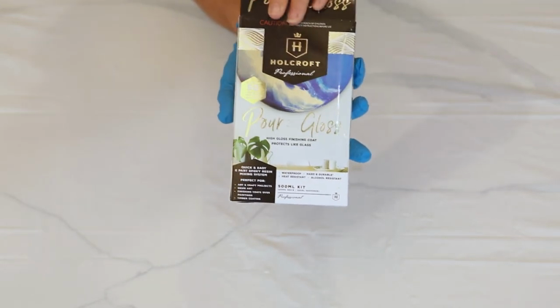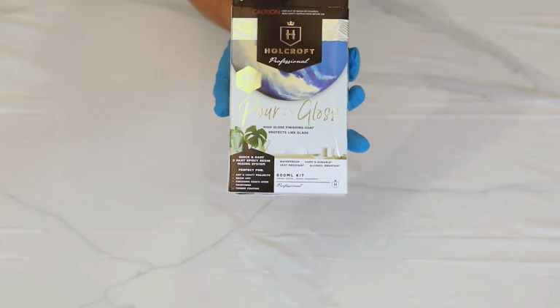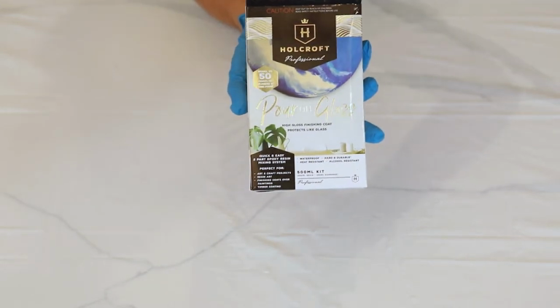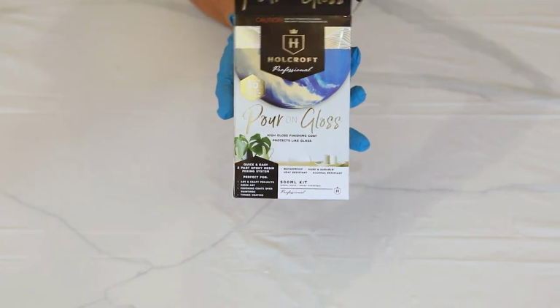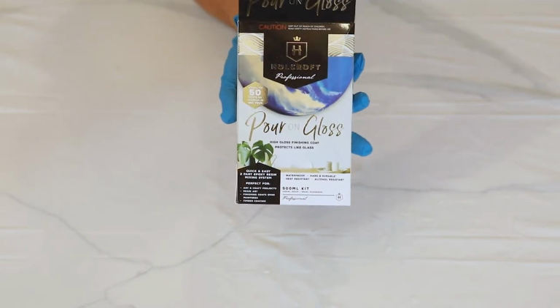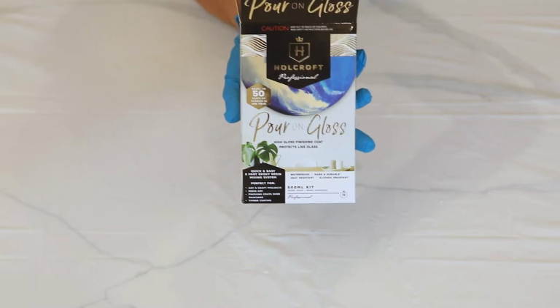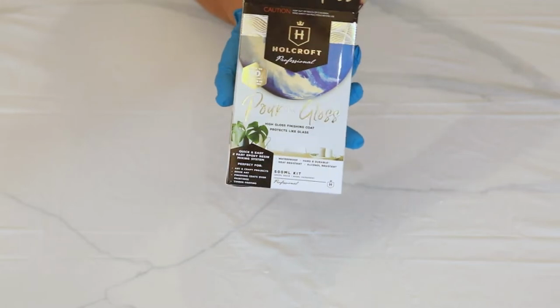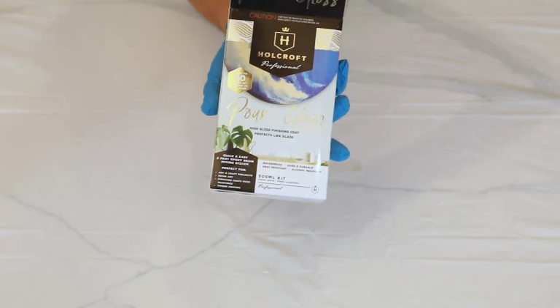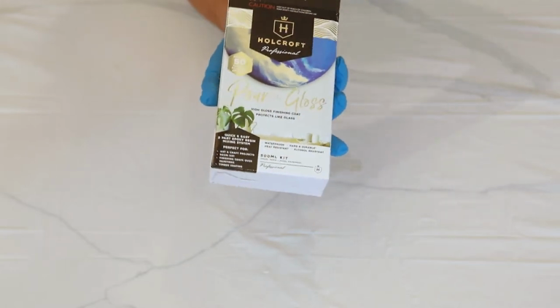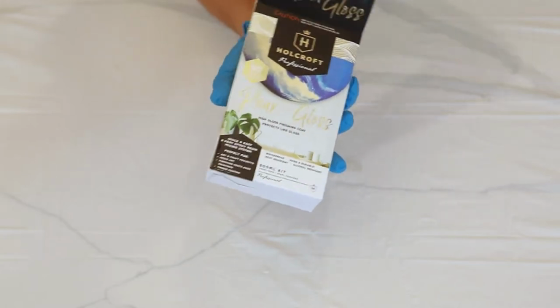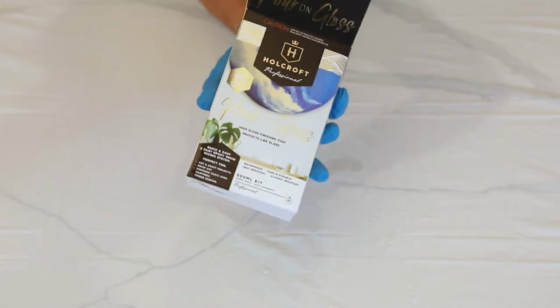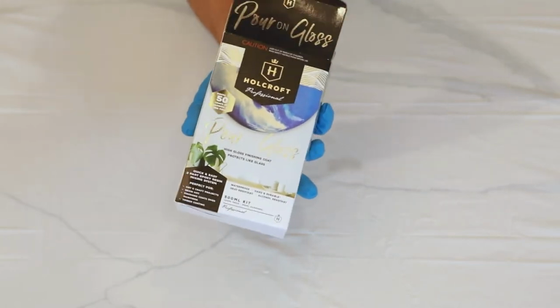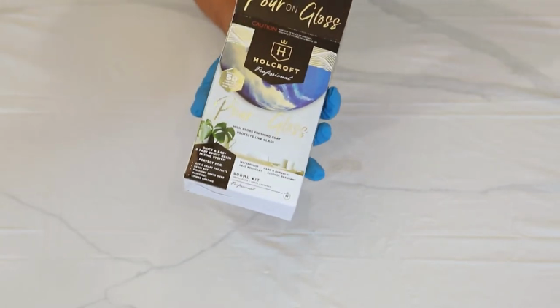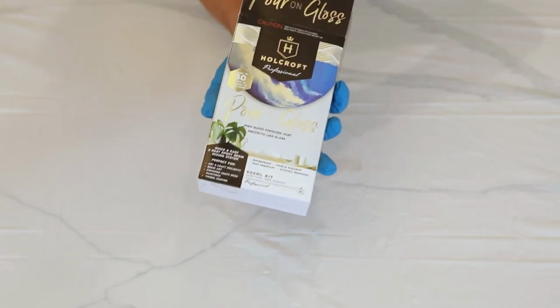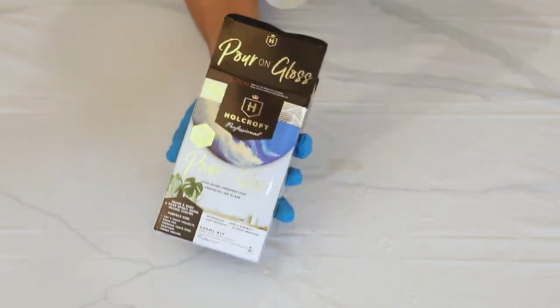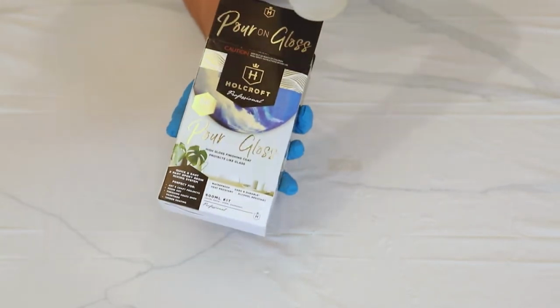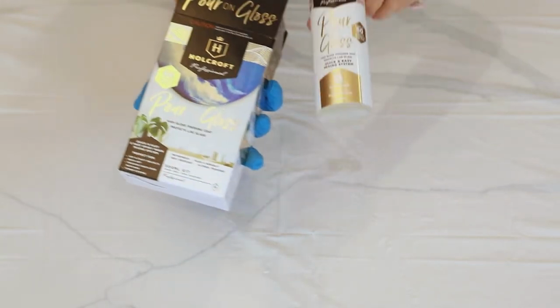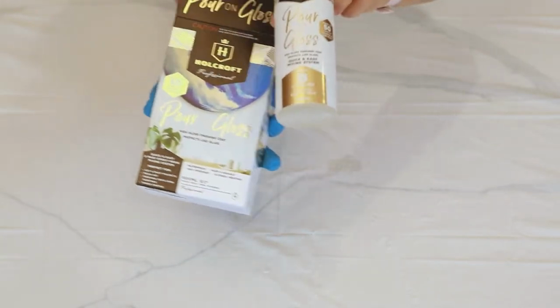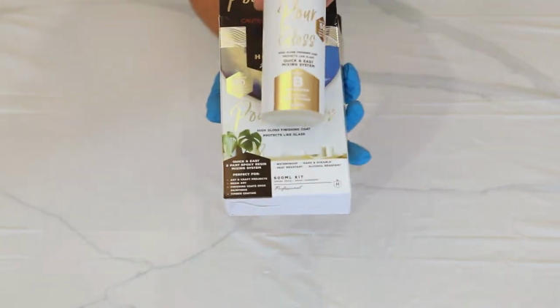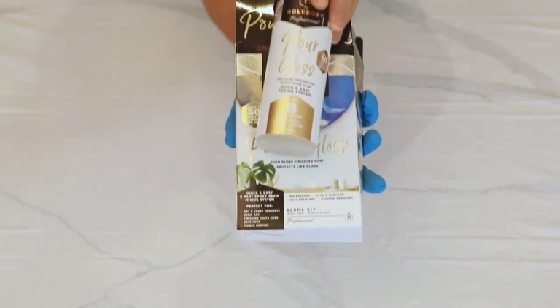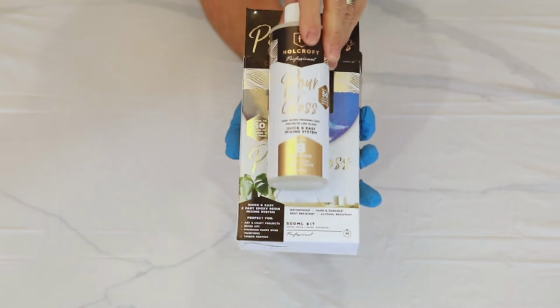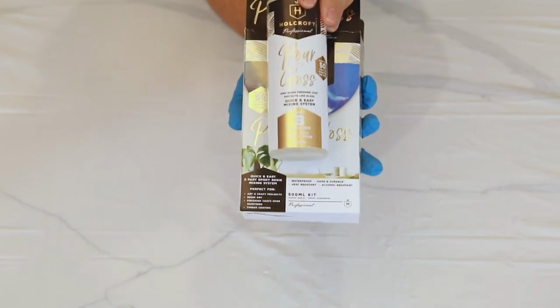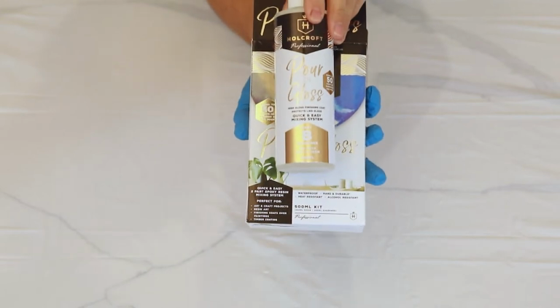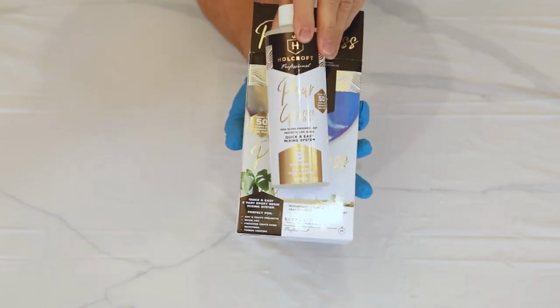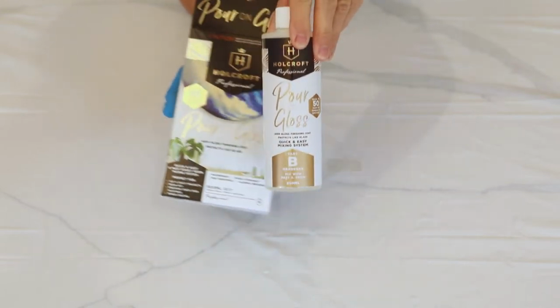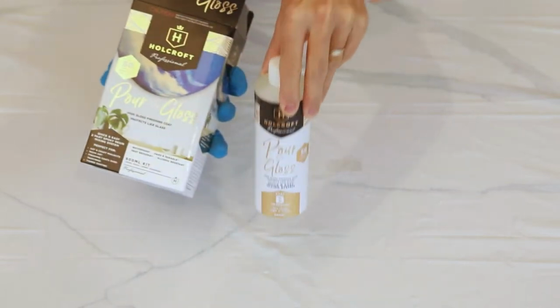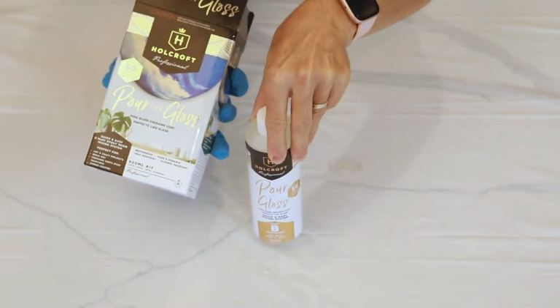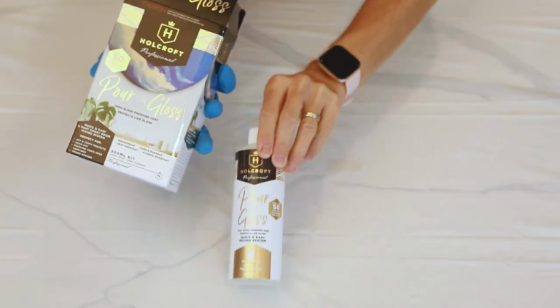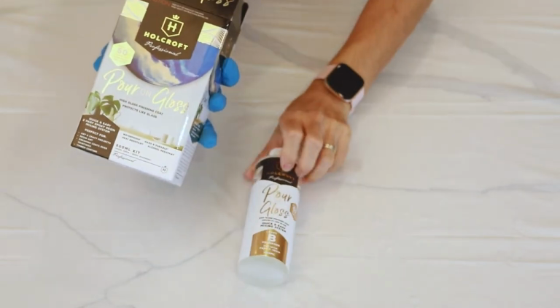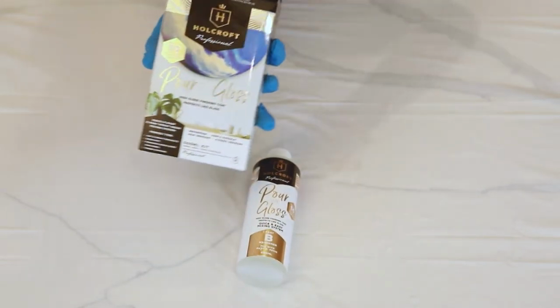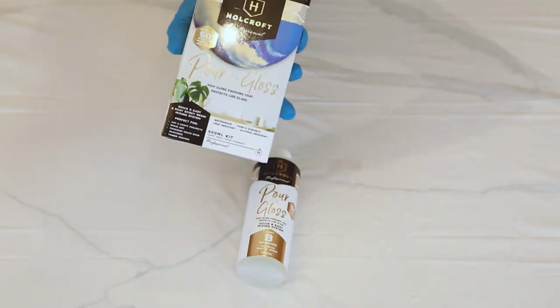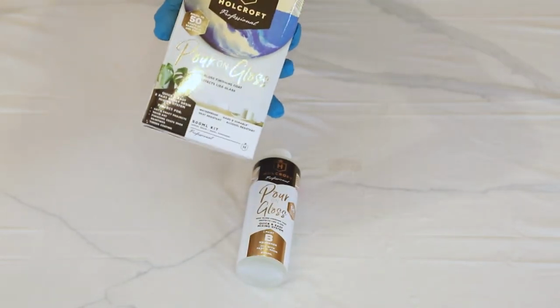Today I'm doing my very, very first resin pour. I'm so excited. This is still an experimental phase of my pouring experience.